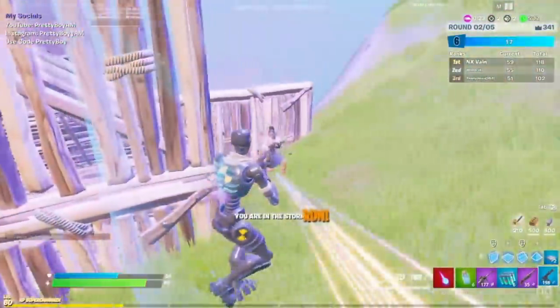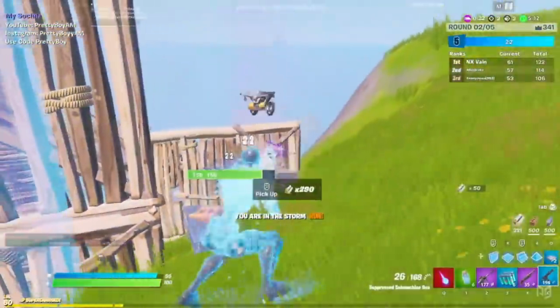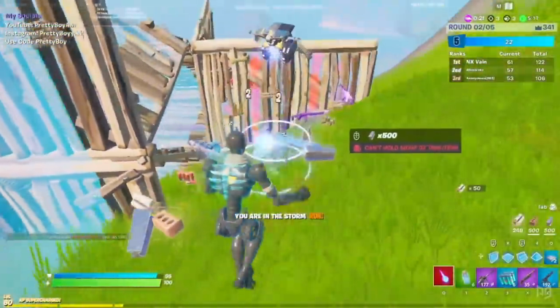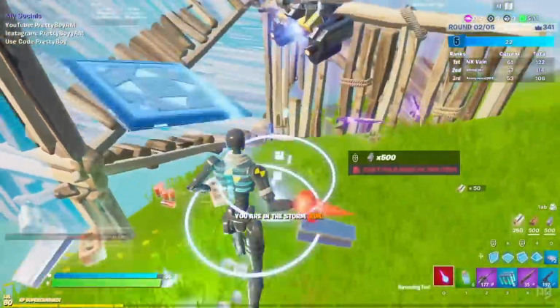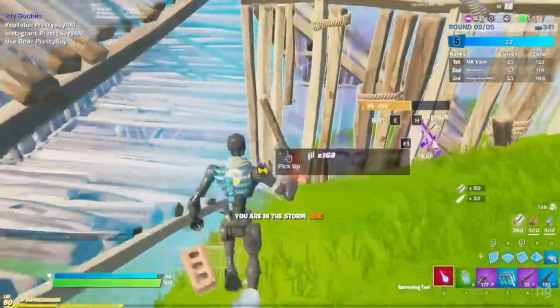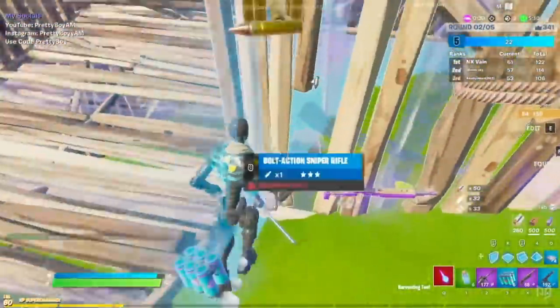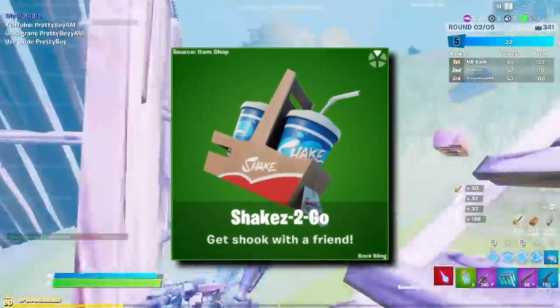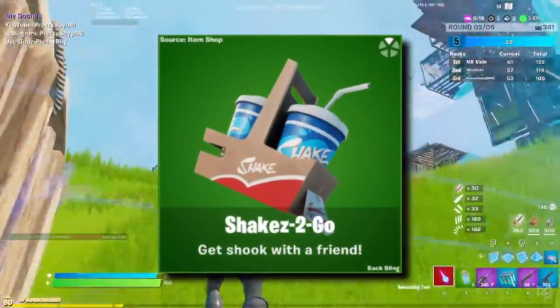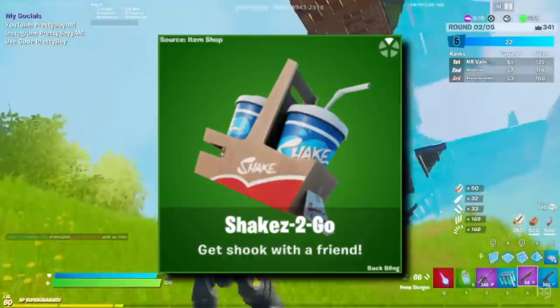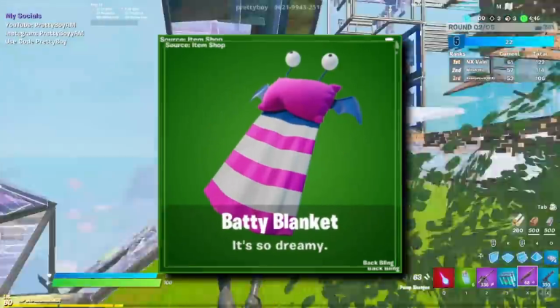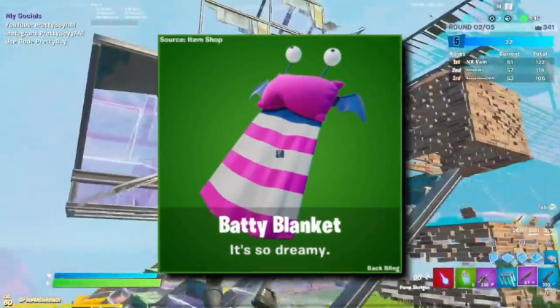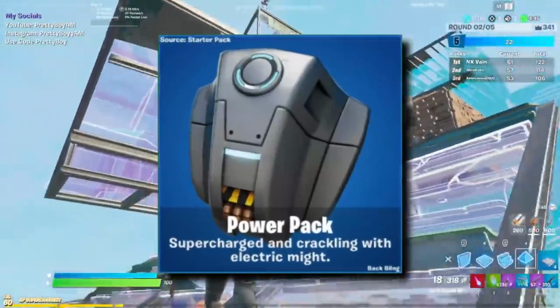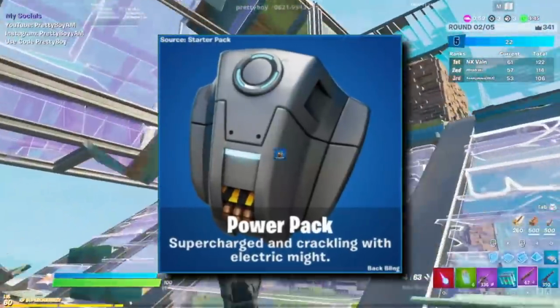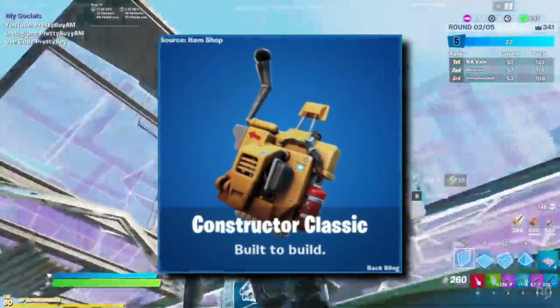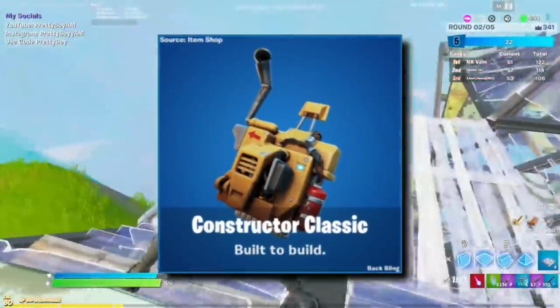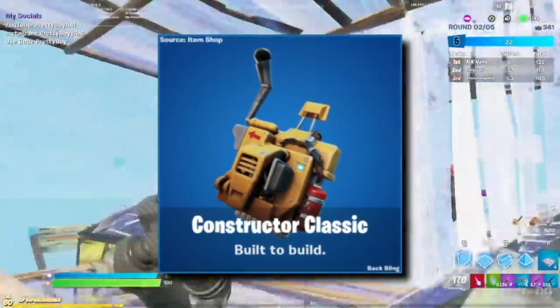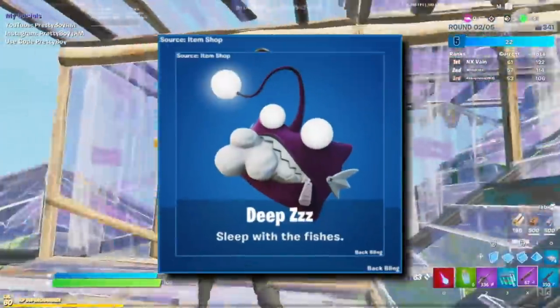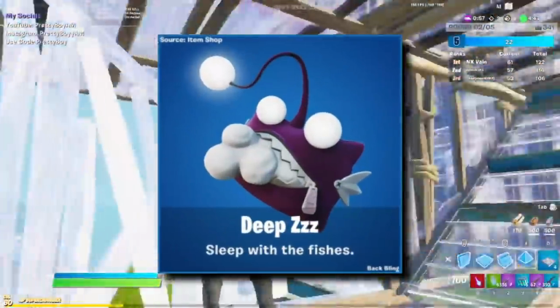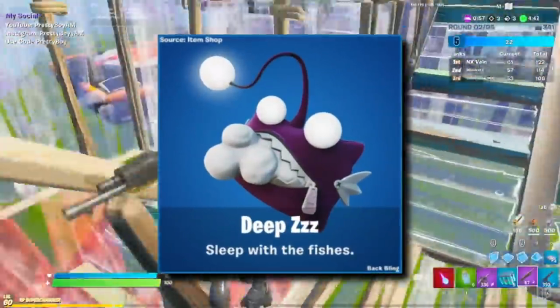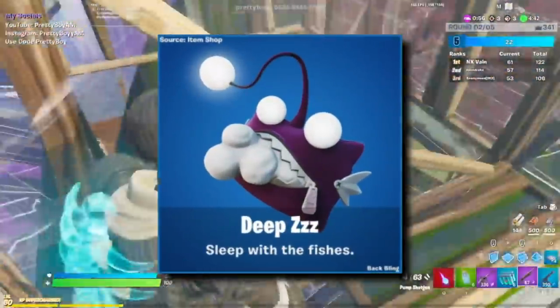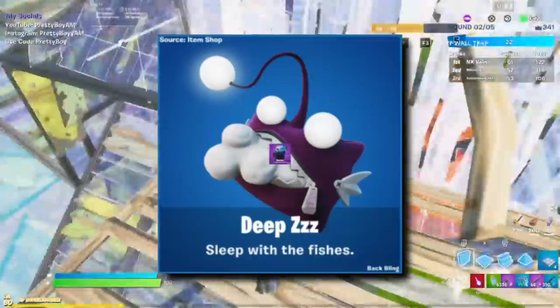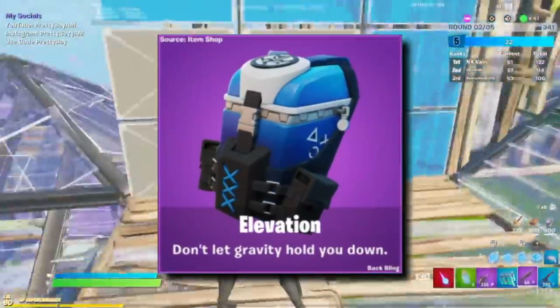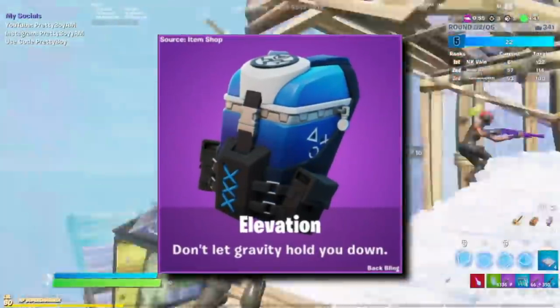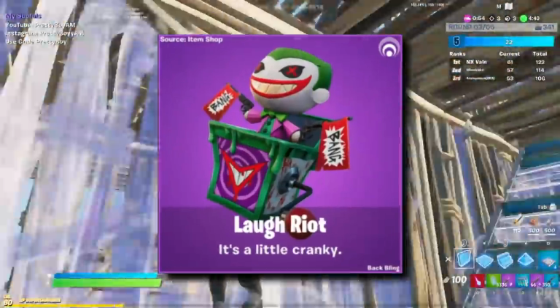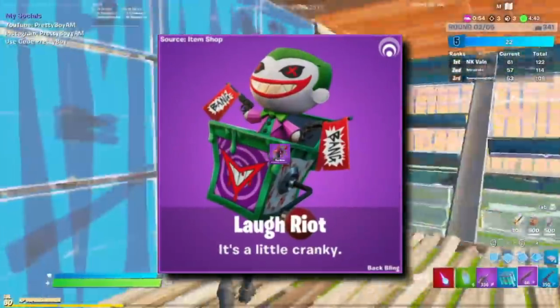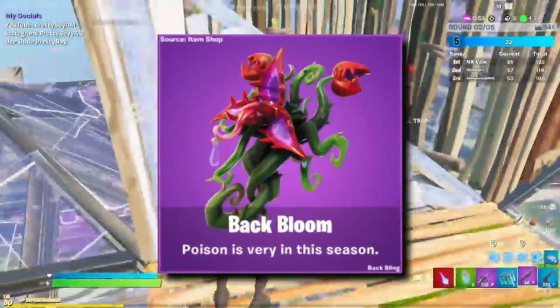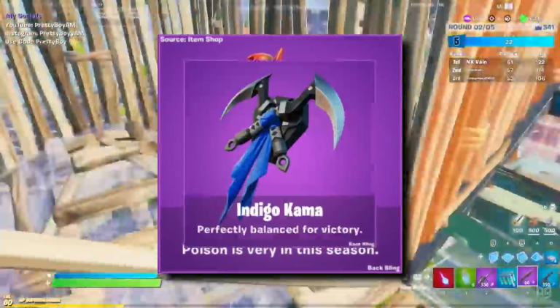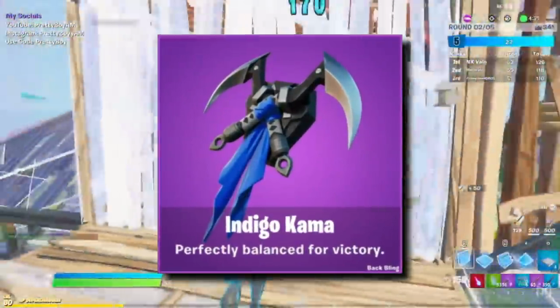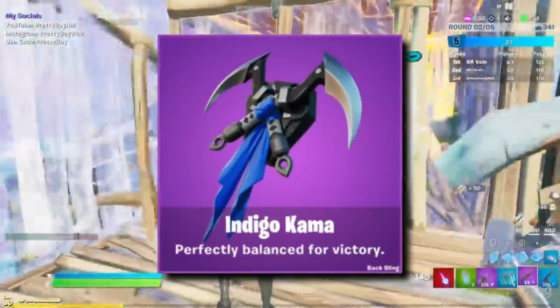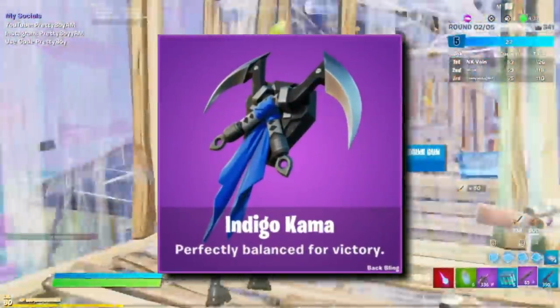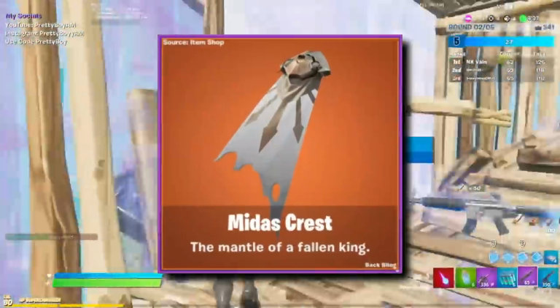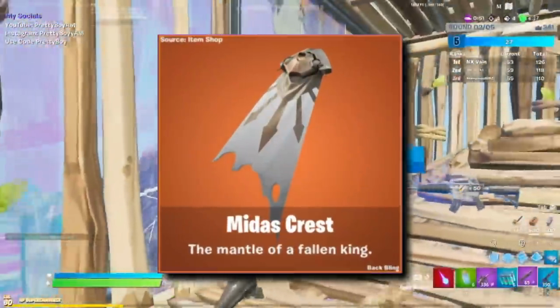Next up is the back blings. There's Batty Blanket, Power Pack, Constructor Classic, Deepzzzzz, Elevation, Laugh Riot, Backbloom, Indigo Karma, and the Midas Crest.